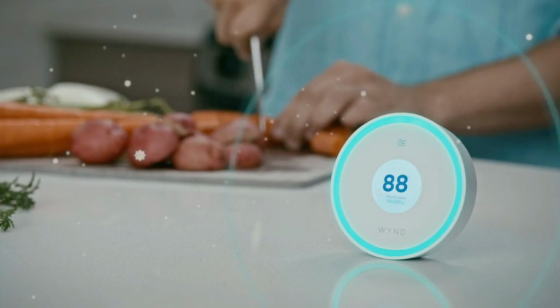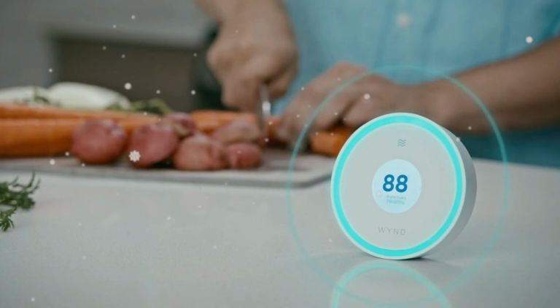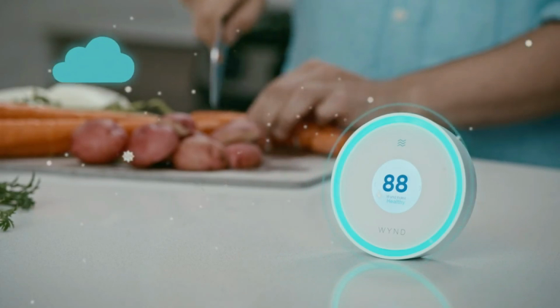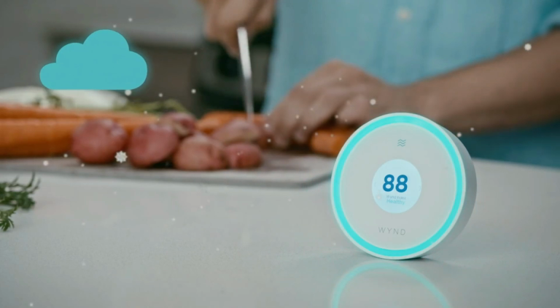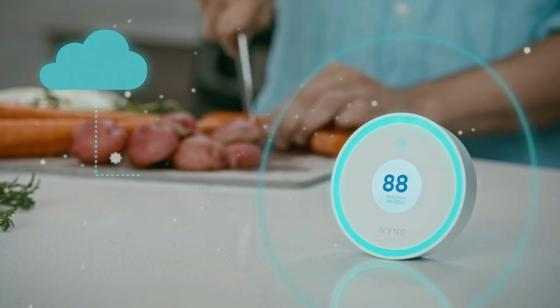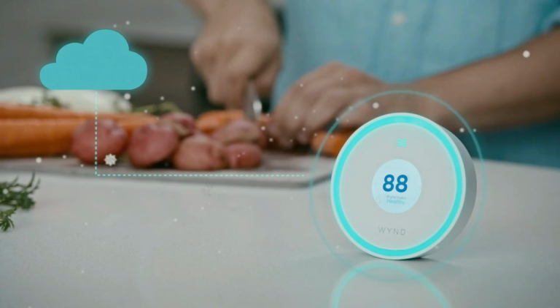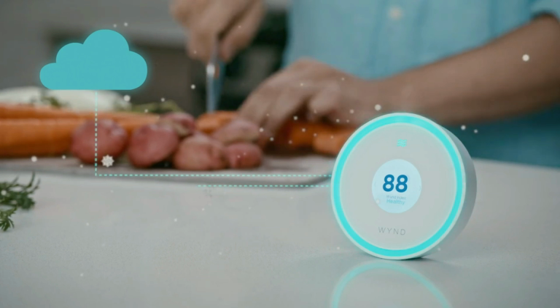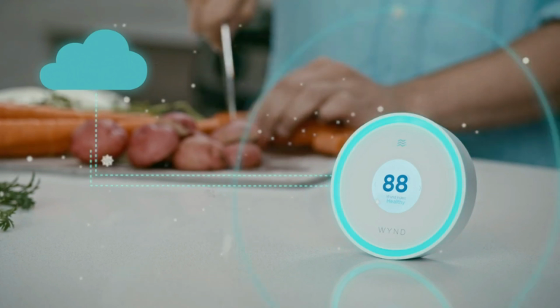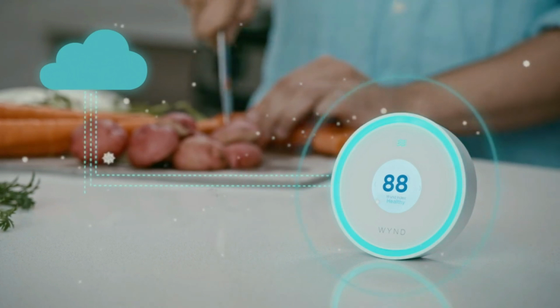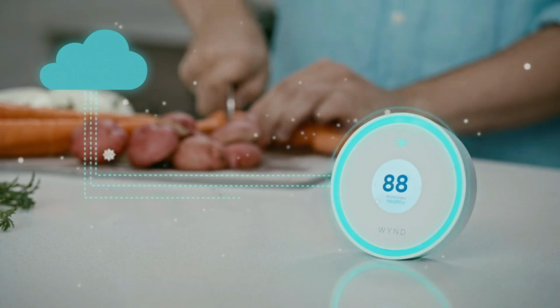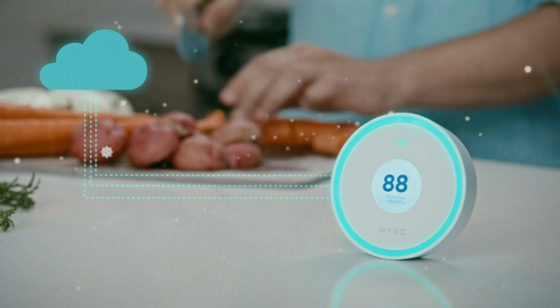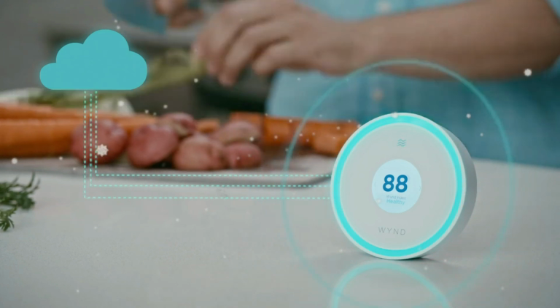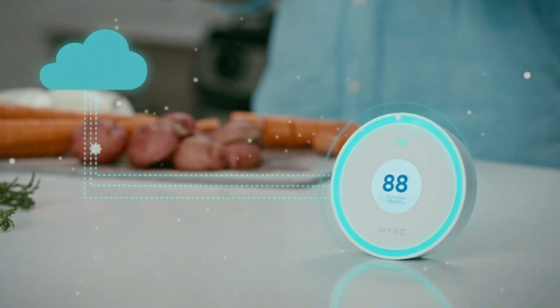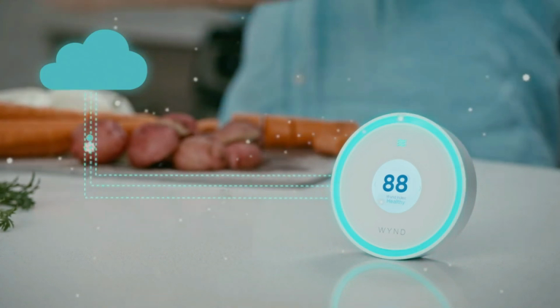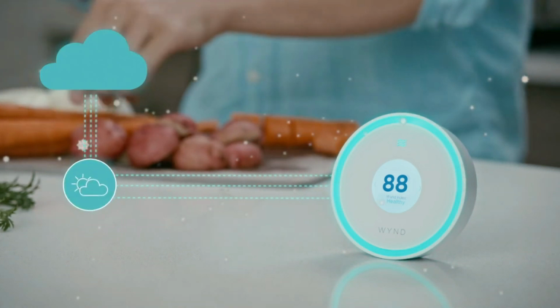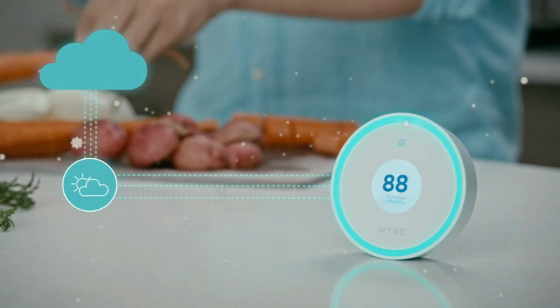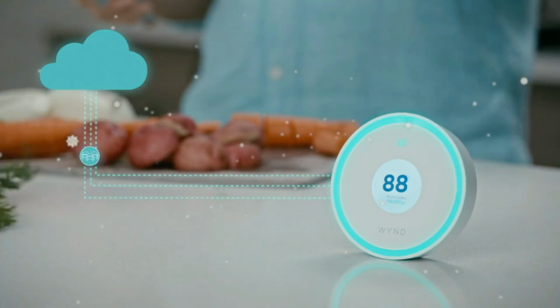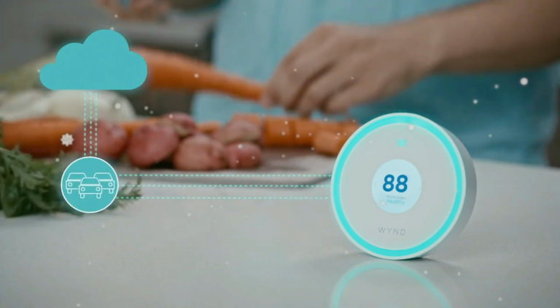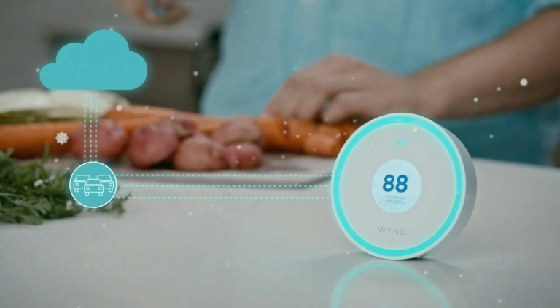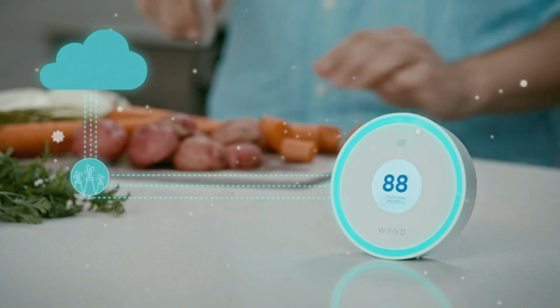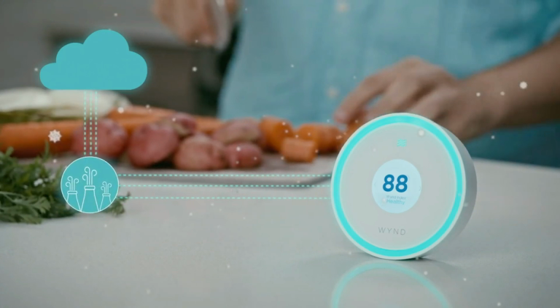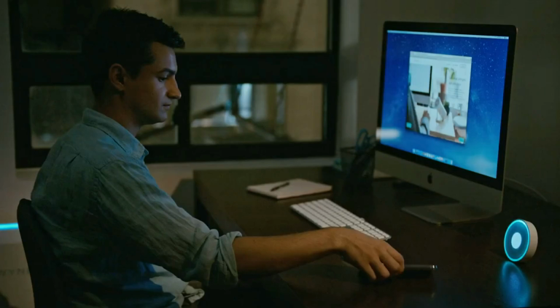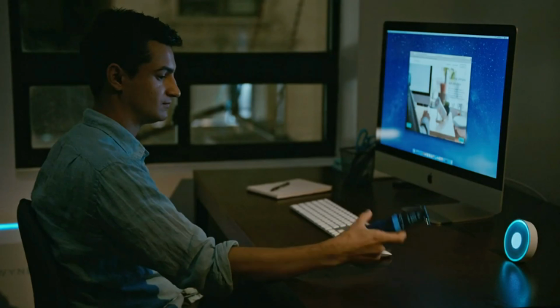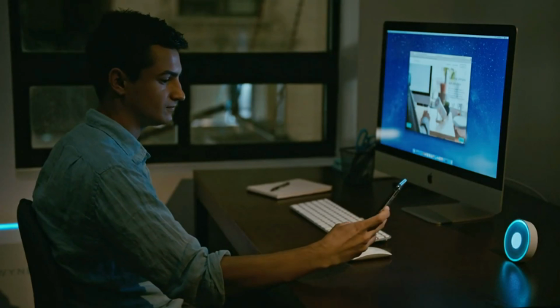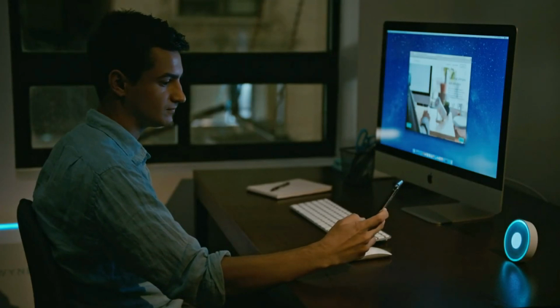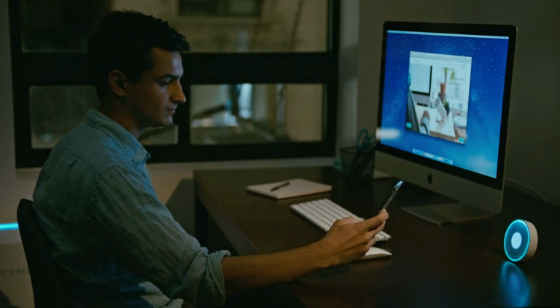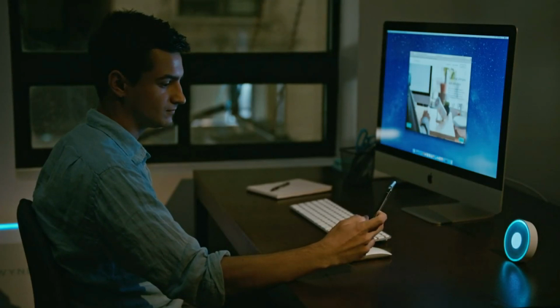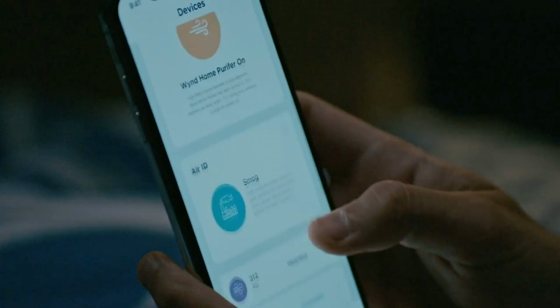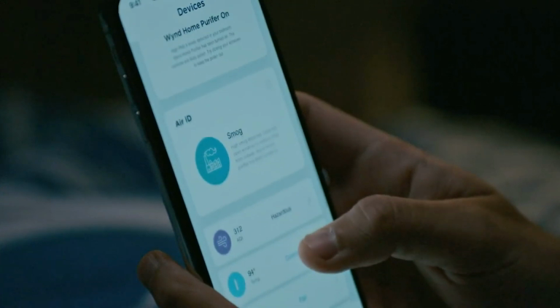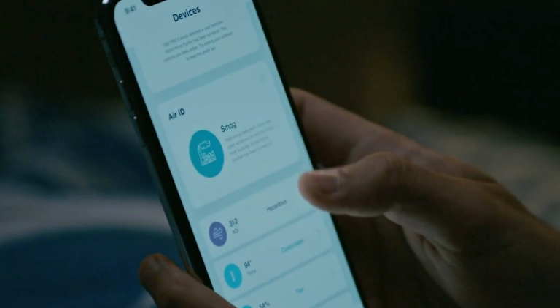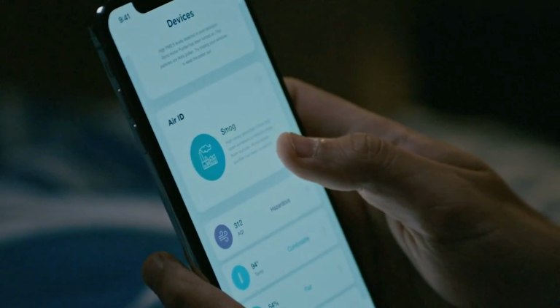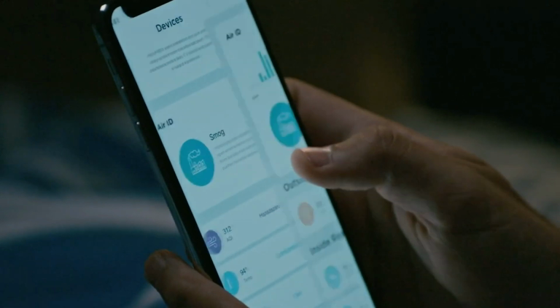Using AI to combine sensor data computed at 100,000 times per second with cloud intelligence such as weather, traffic, and pollution, WindHalo can identify the actual composition of your air with Air ID.